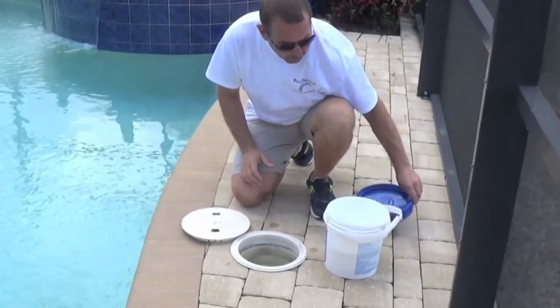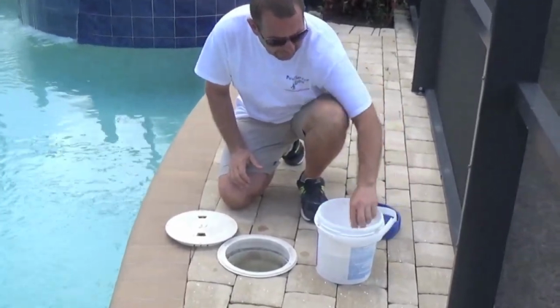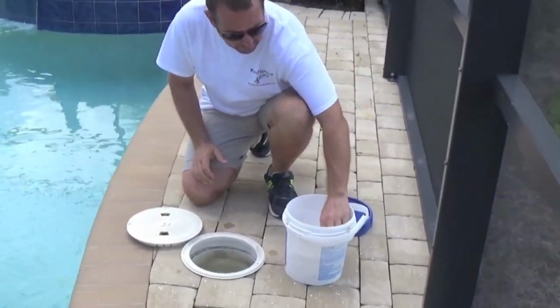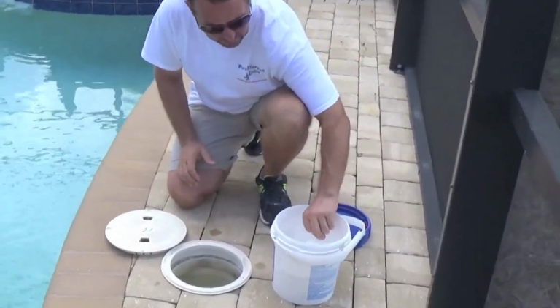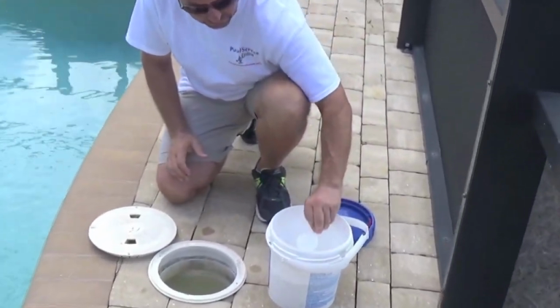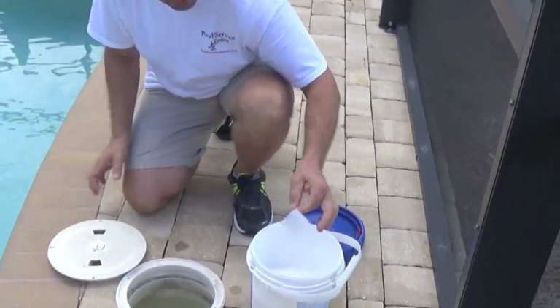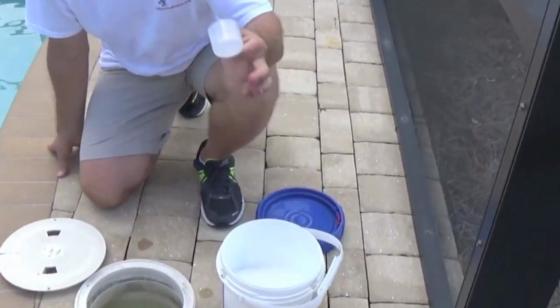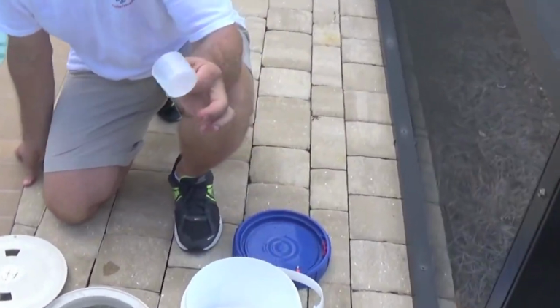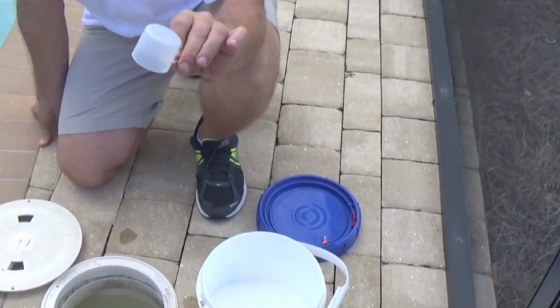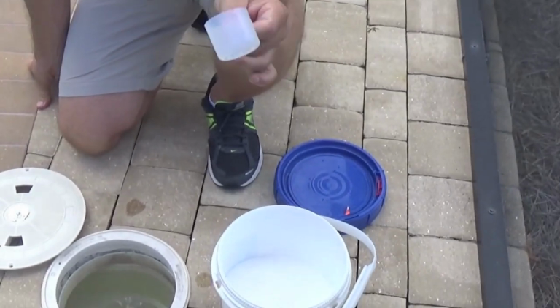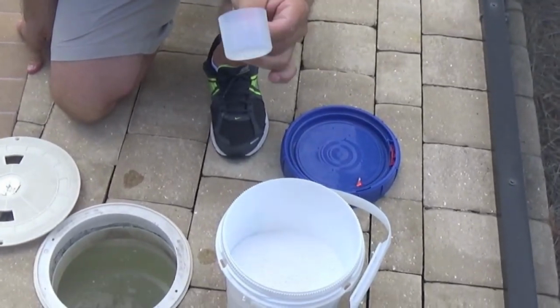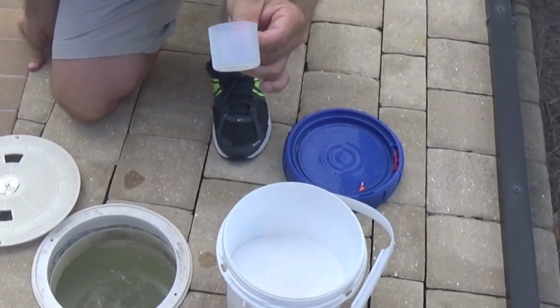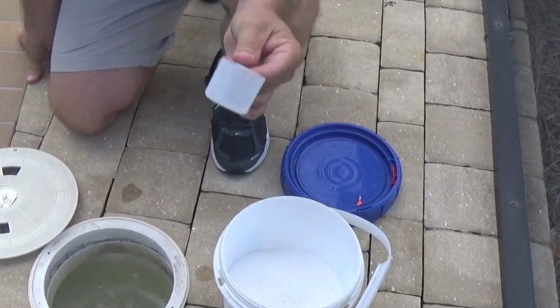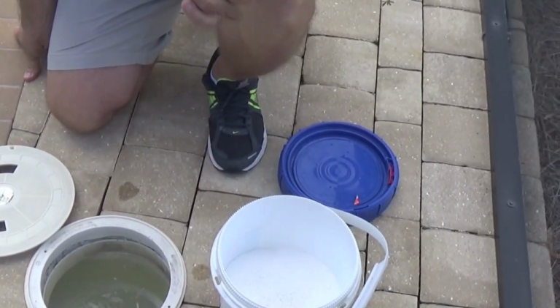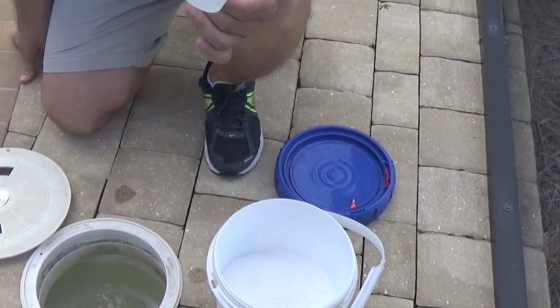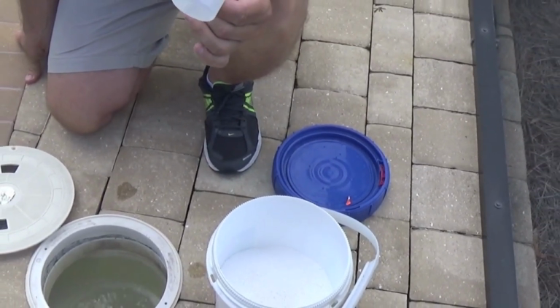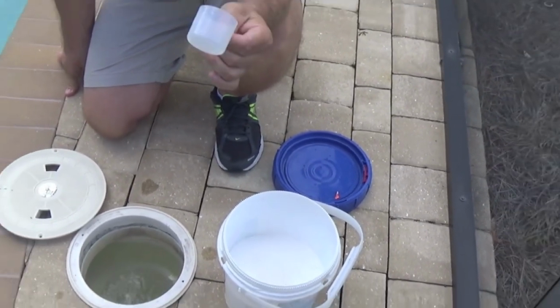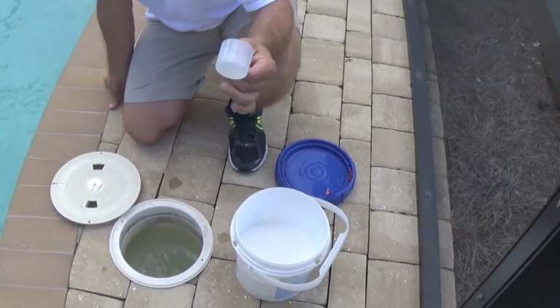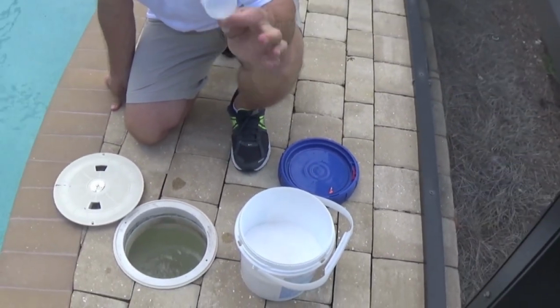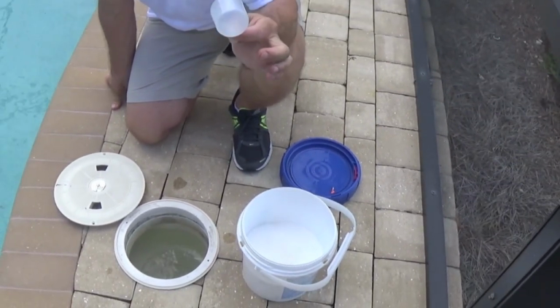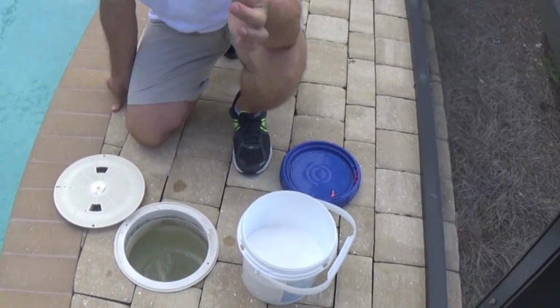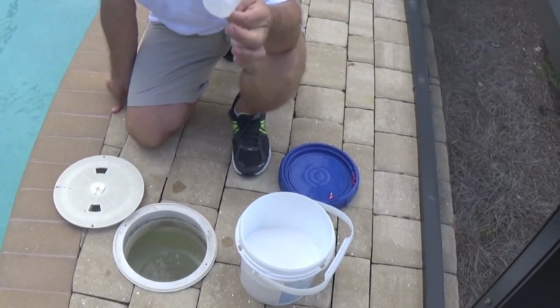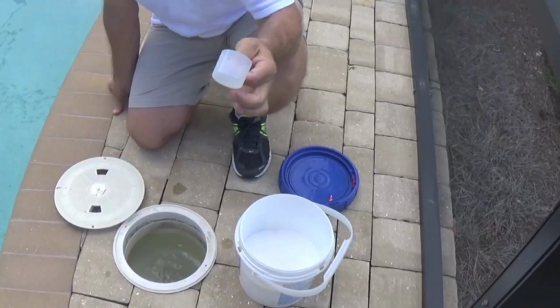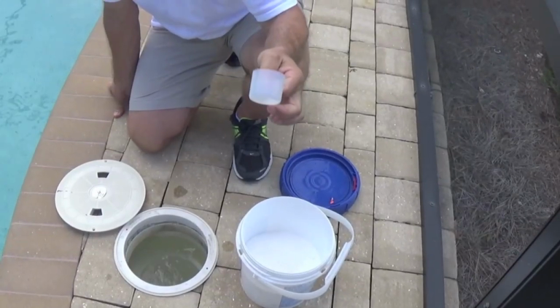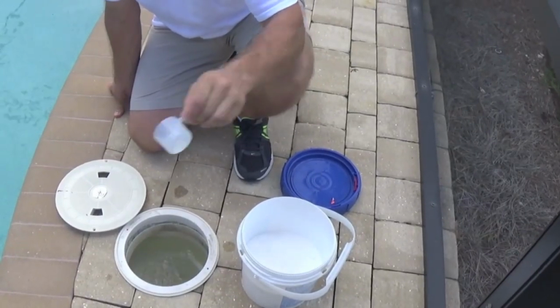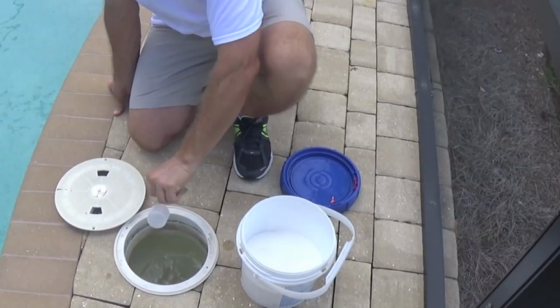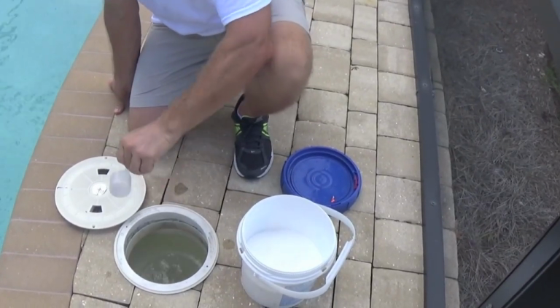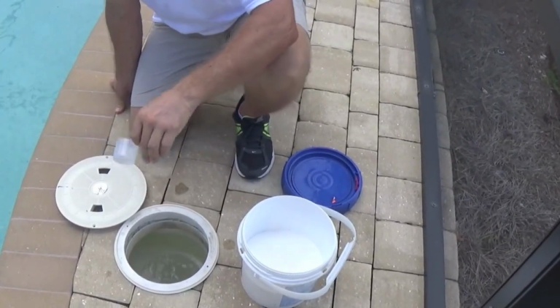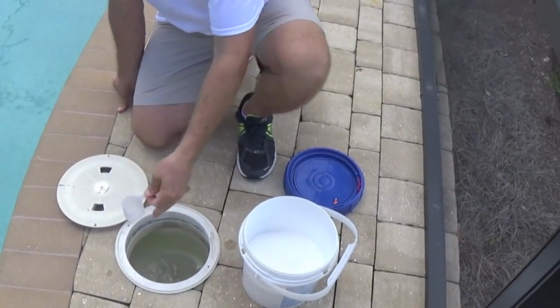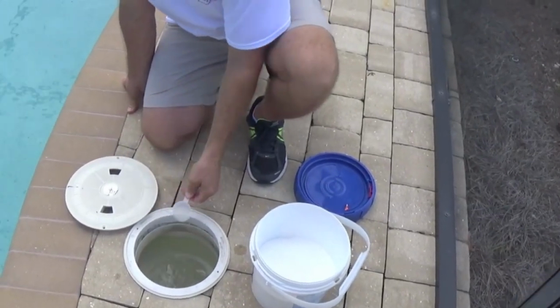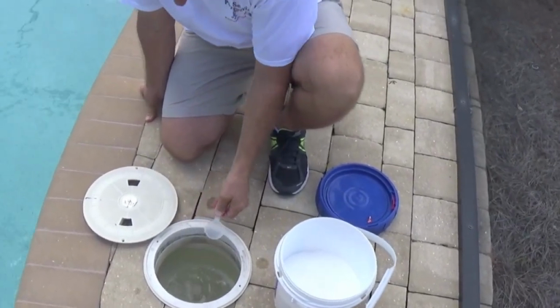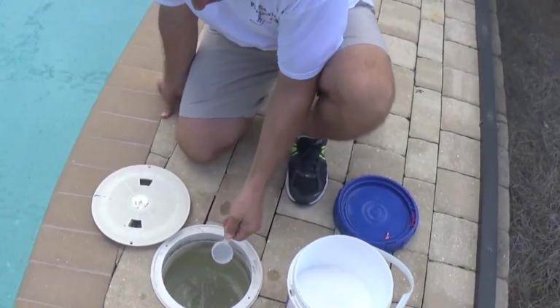This bucket comes with a scooper — this is two ounces, which is one-eighth of a pound. So we need to put eight of these scoops directly into the skimmer.